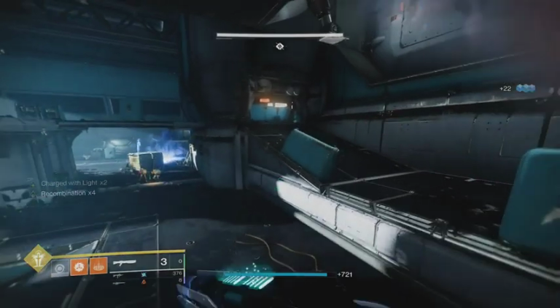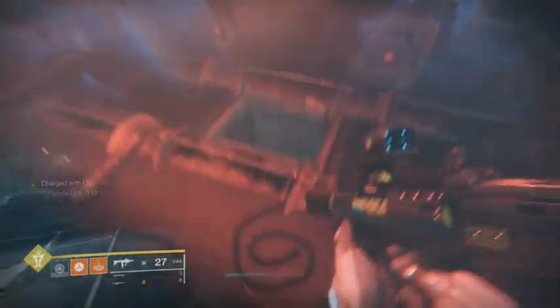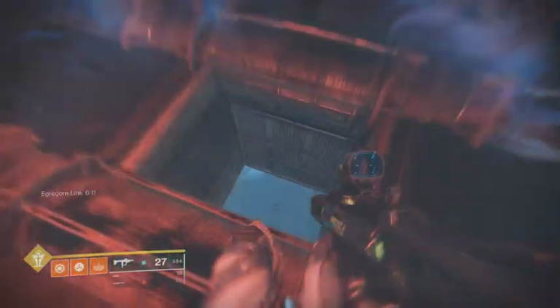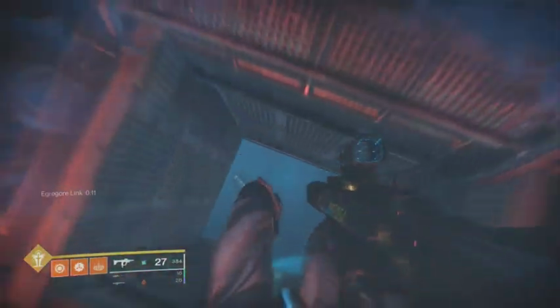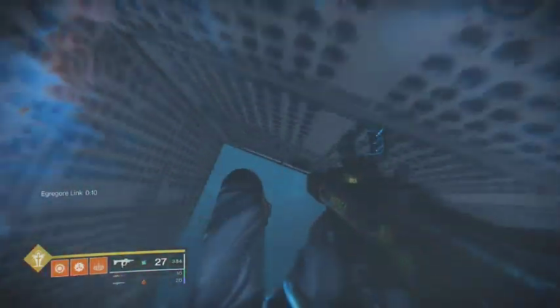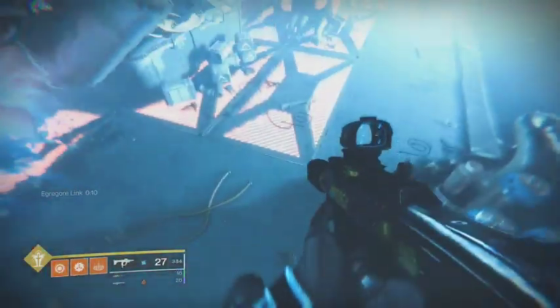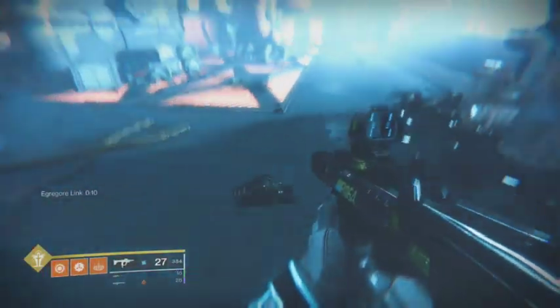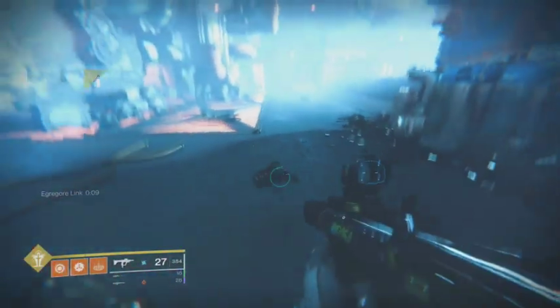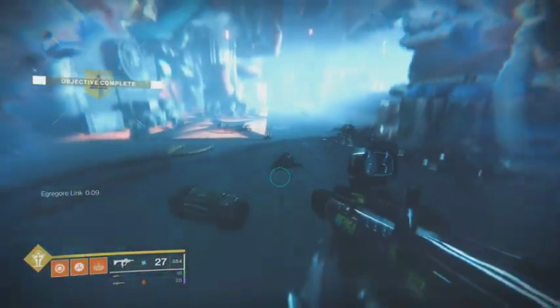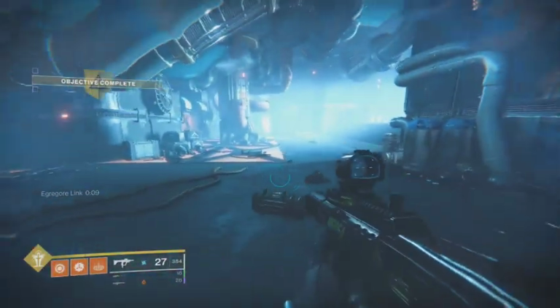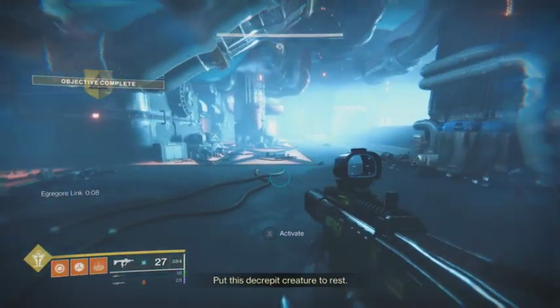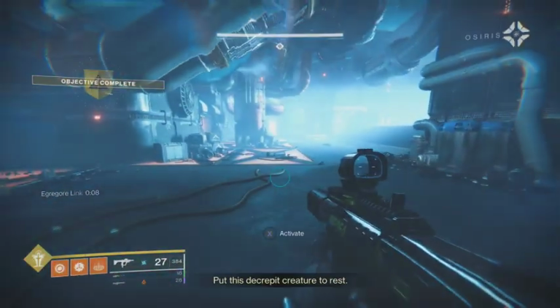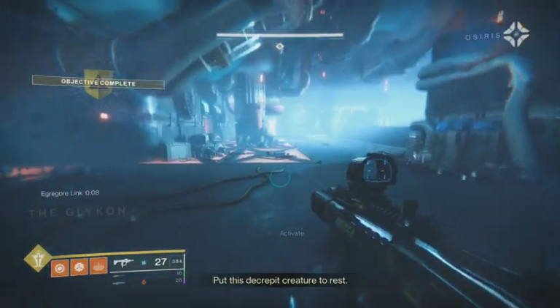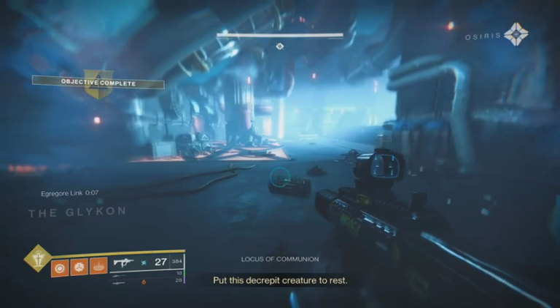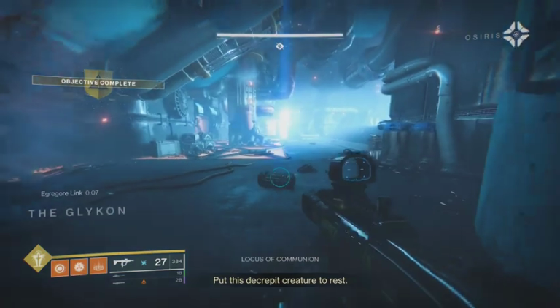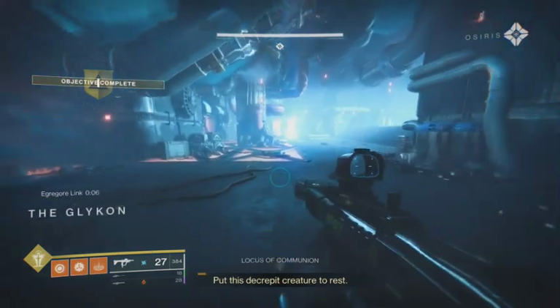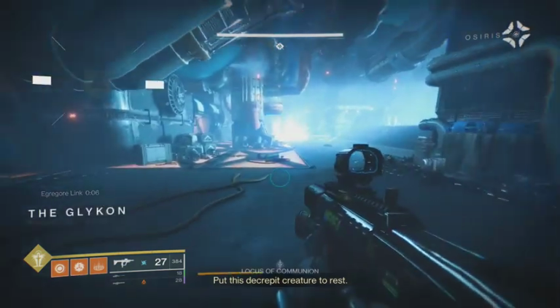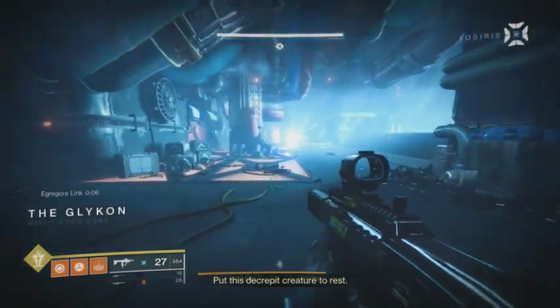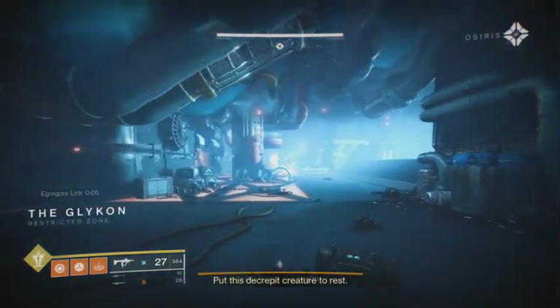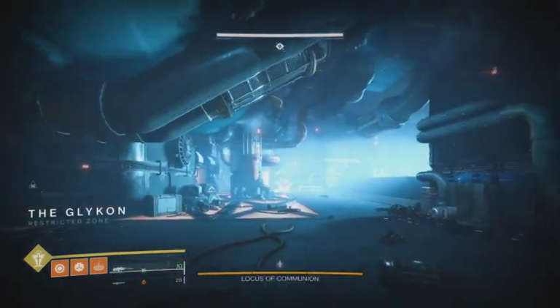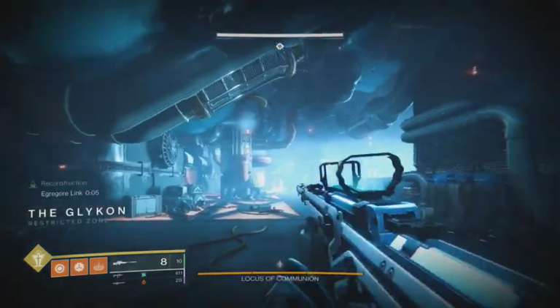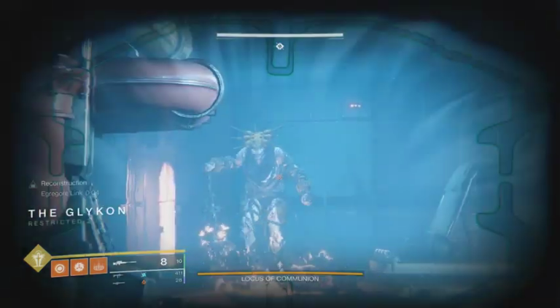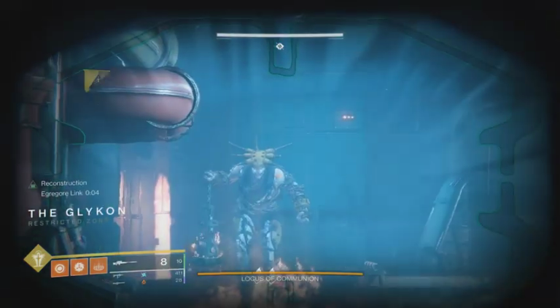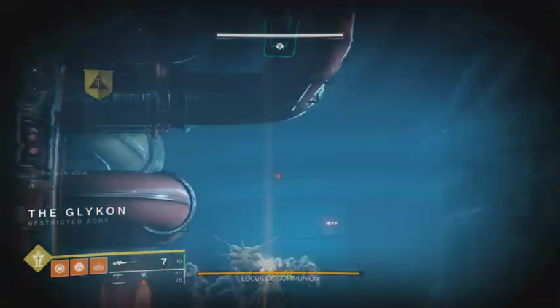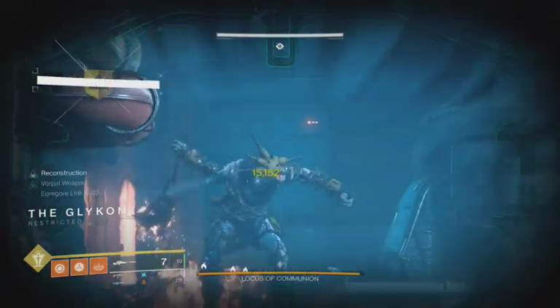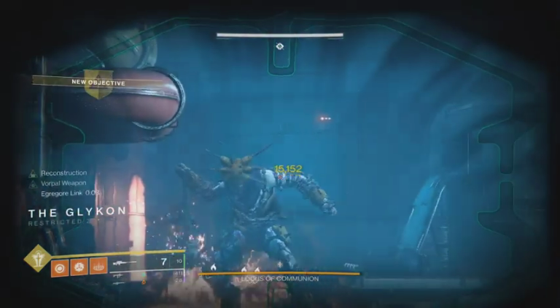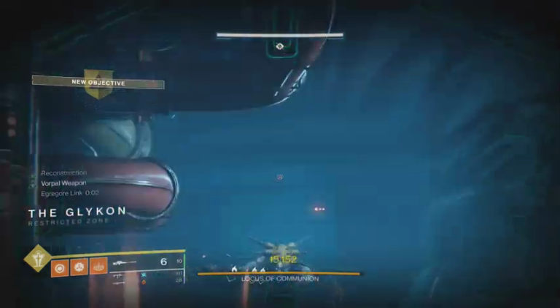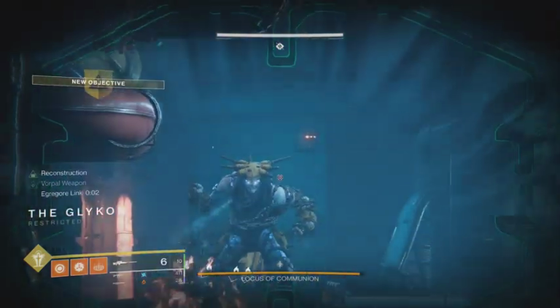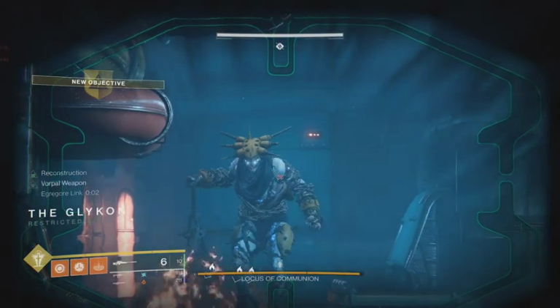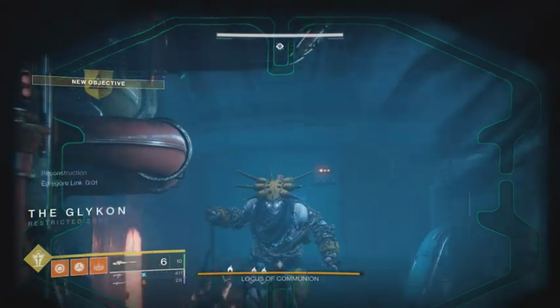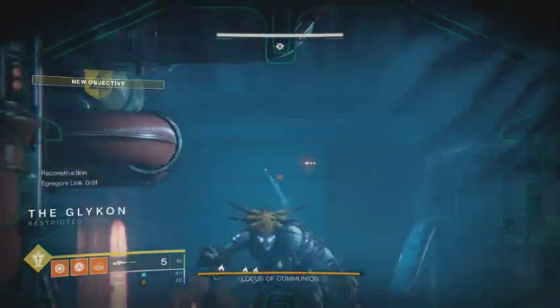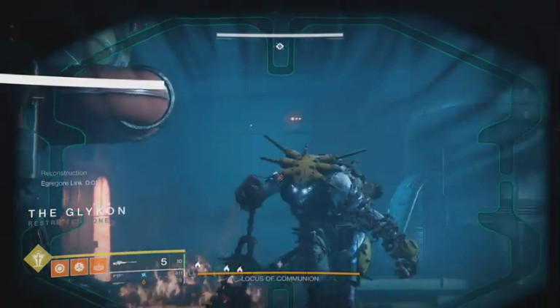Continue this process until both abominations are dead. As you get to the boss room, try to damage the boss enough to send them to the bottom floor immediately. Adds will spawn up top — use Warmind Cells to clear the room quickly. Stay aware of Screbes; they will chase you behind cover.